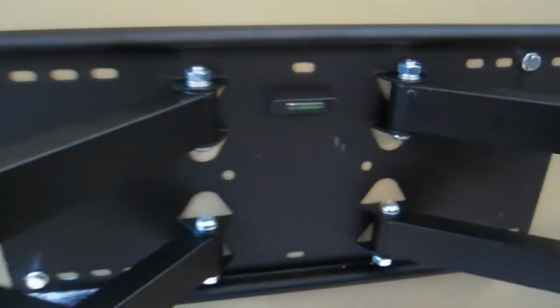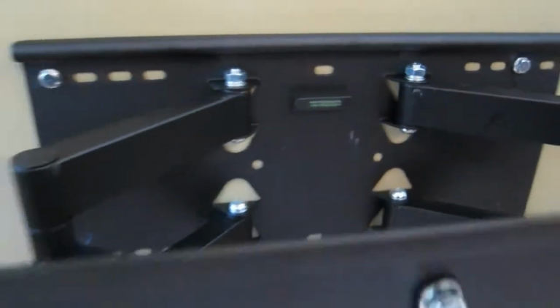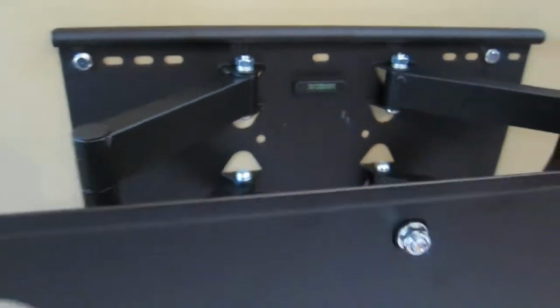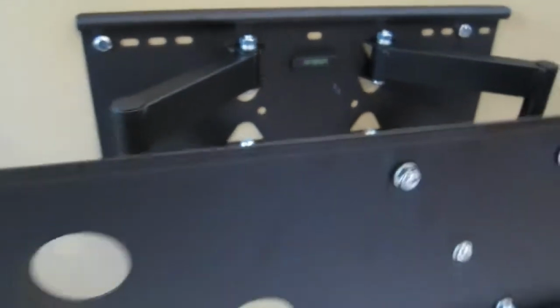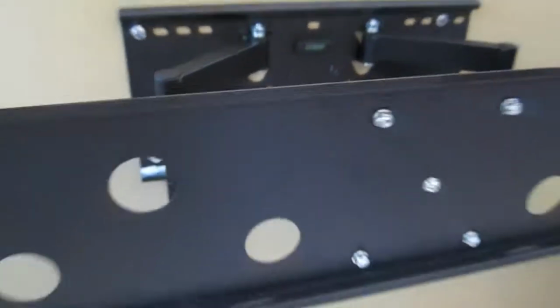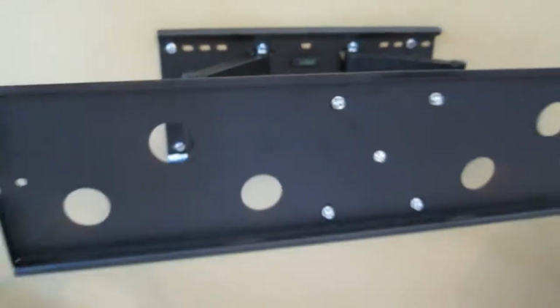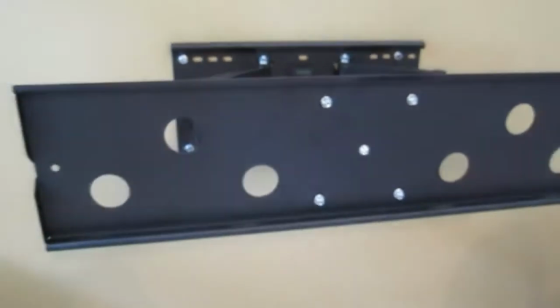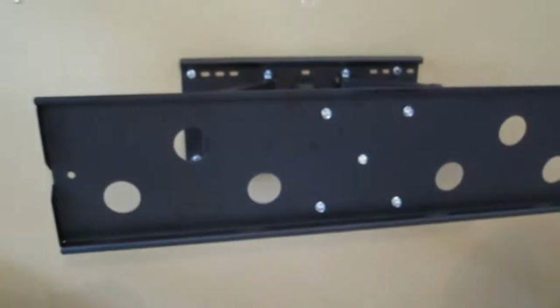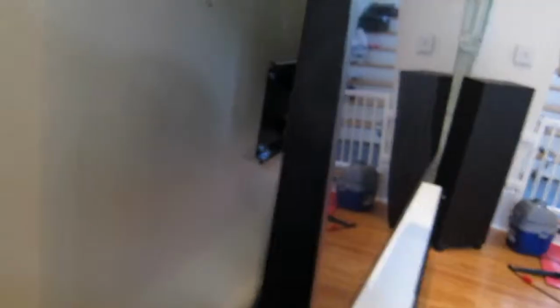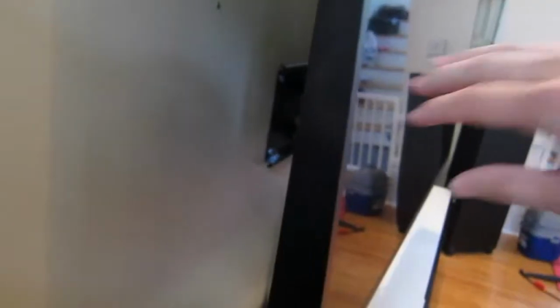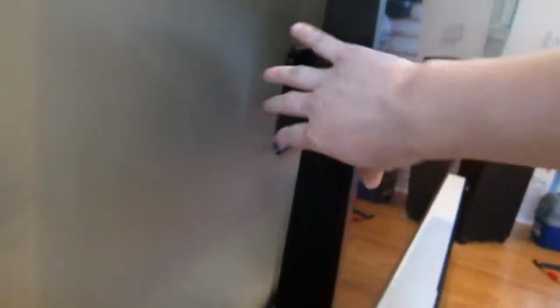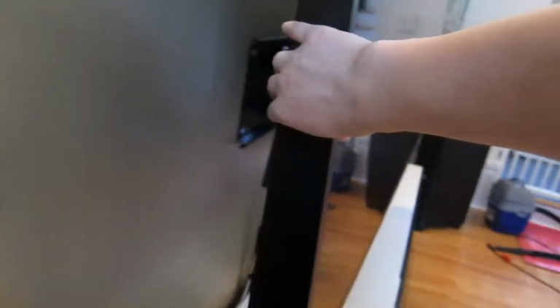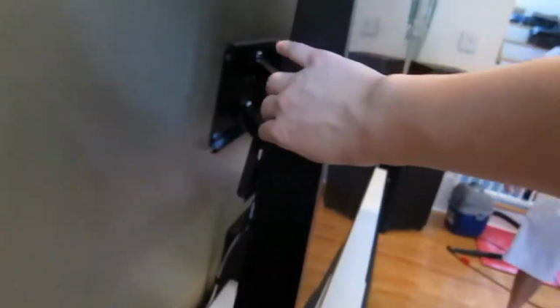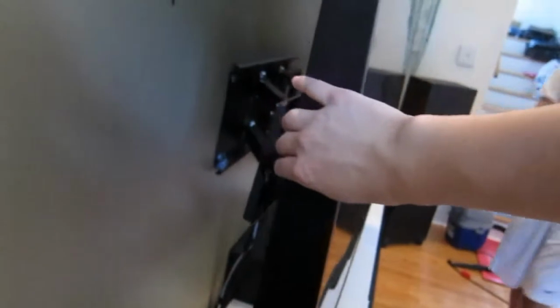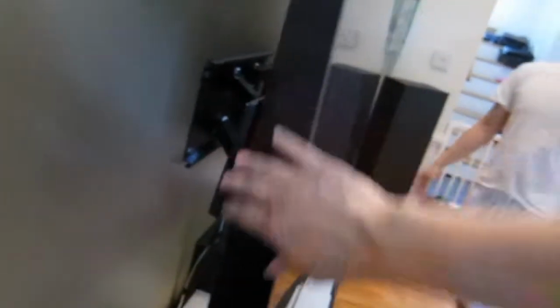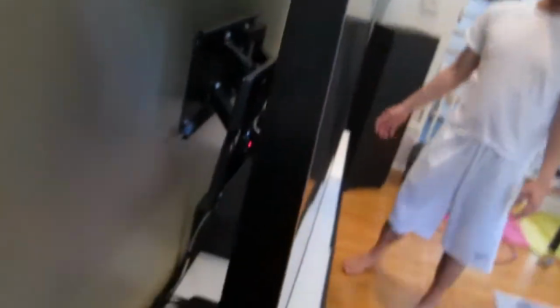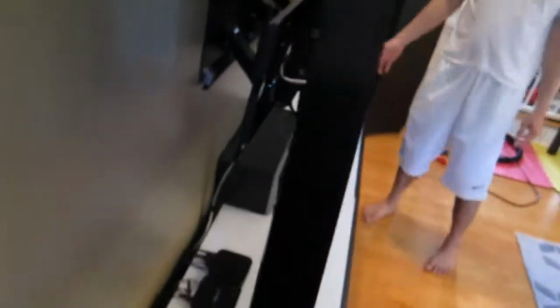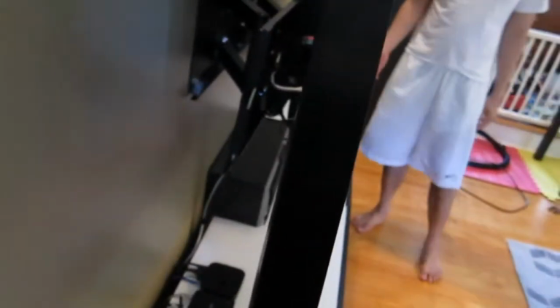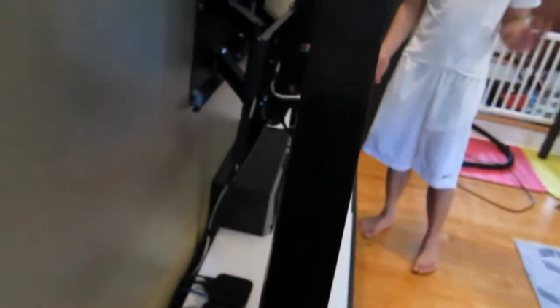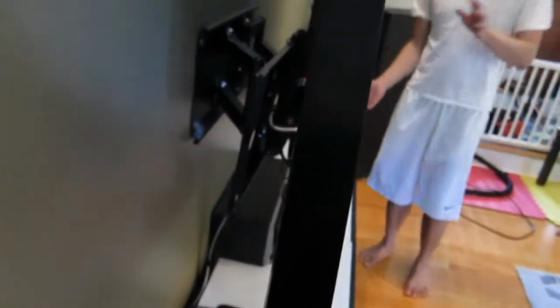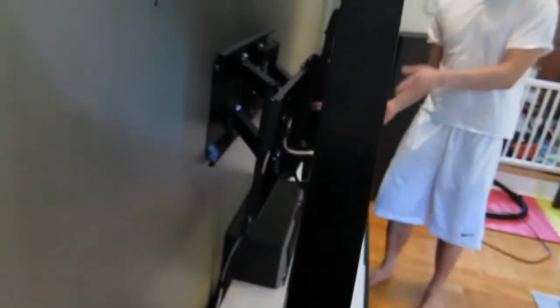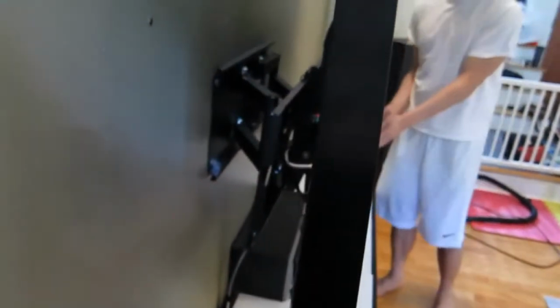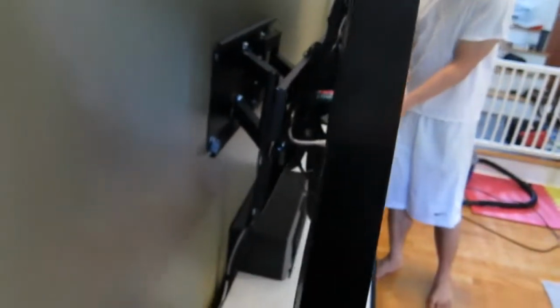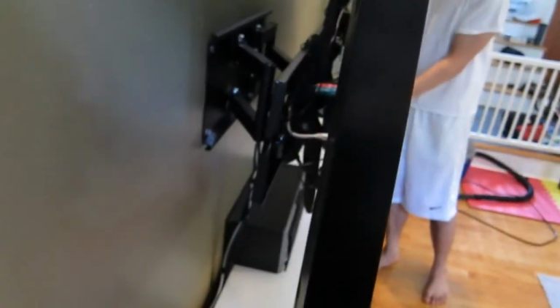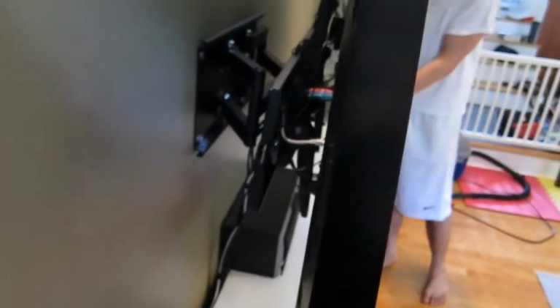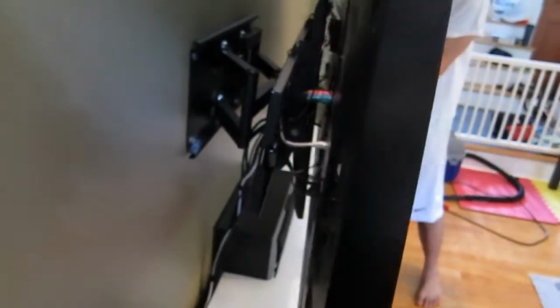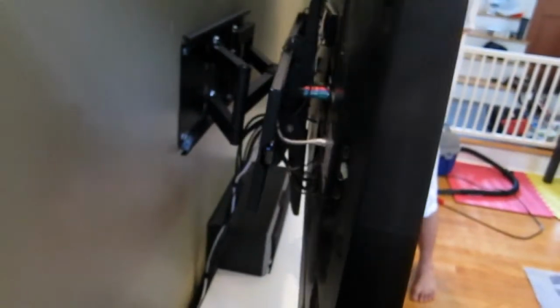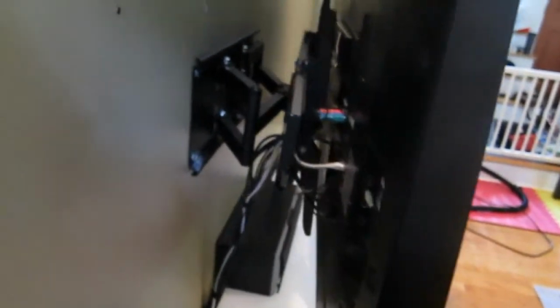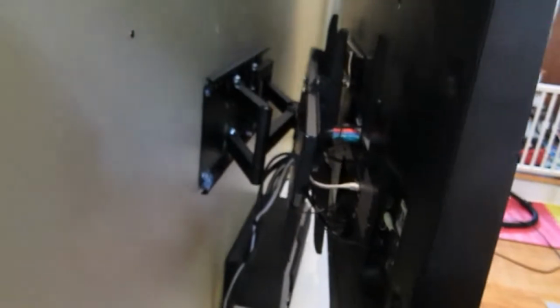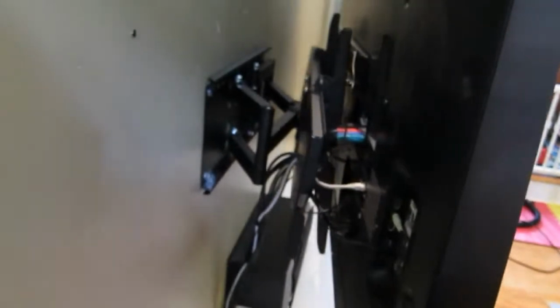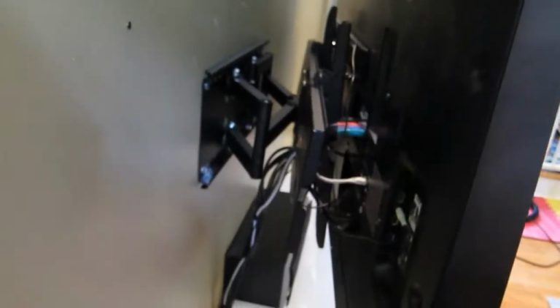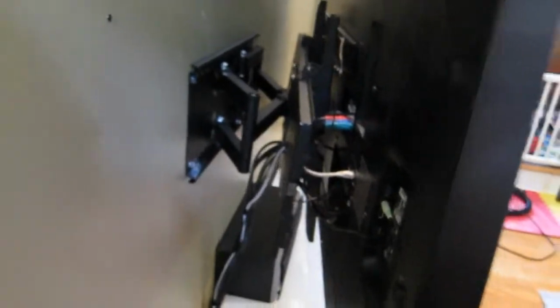Since I'm mounting it directly to the stud, I didn't have to use the included drywall plastic screw anchors. After that it was just a matter of putting the TV on the plate and securing the two screws at the bottom using the included Allen wrench.